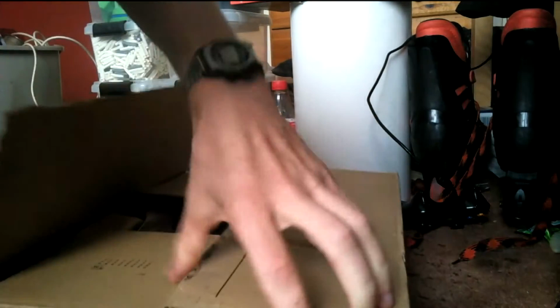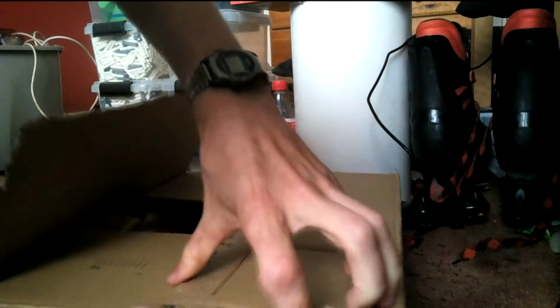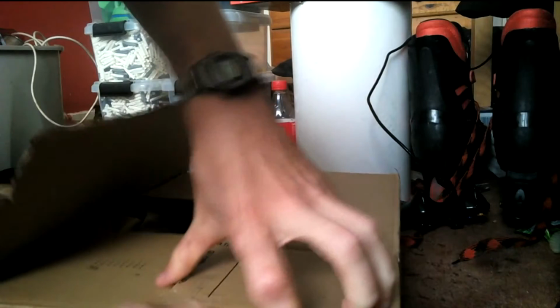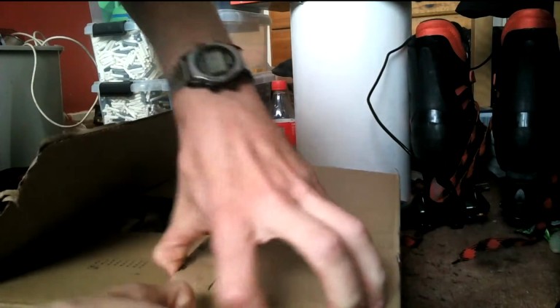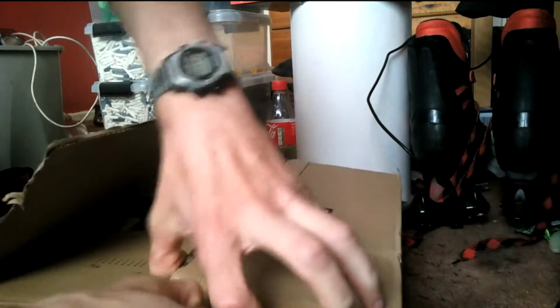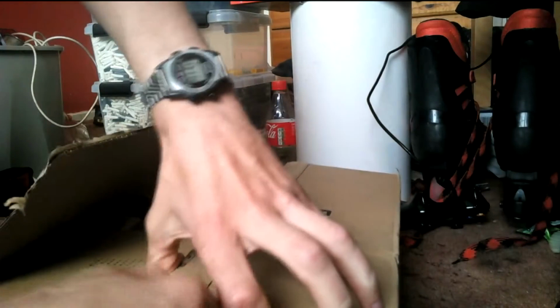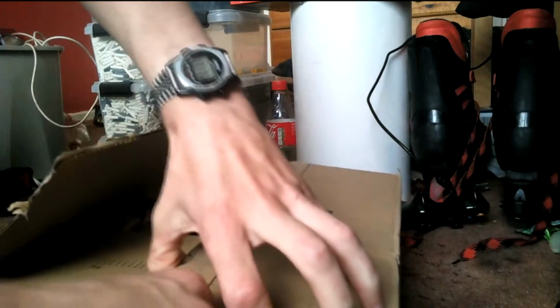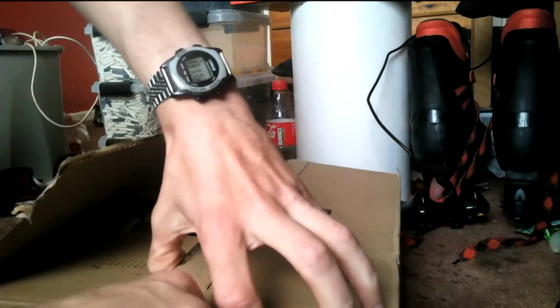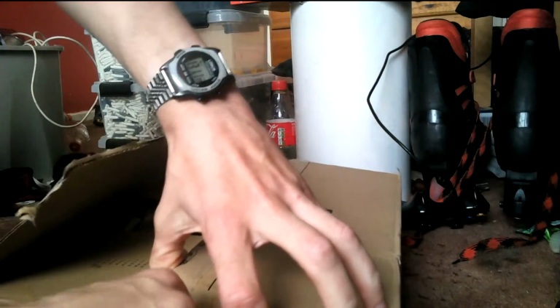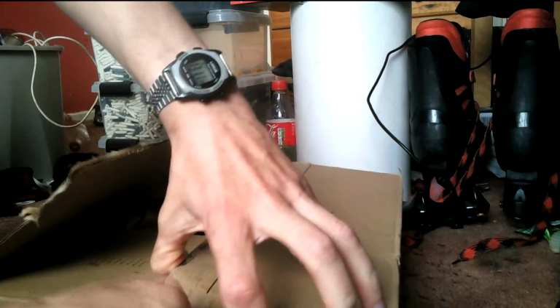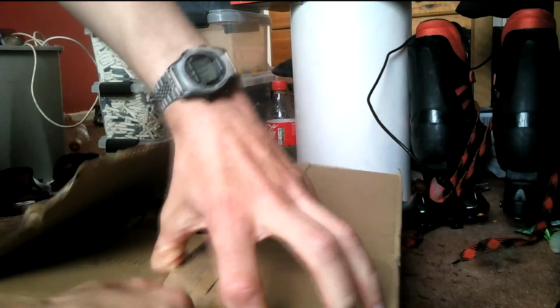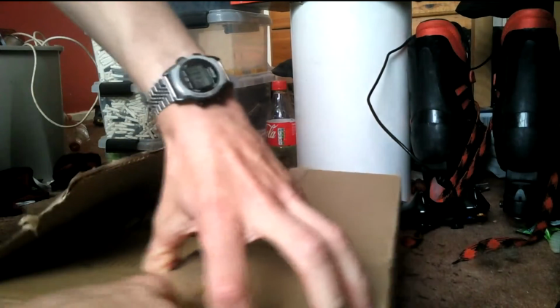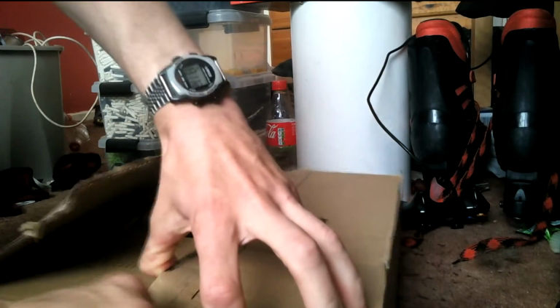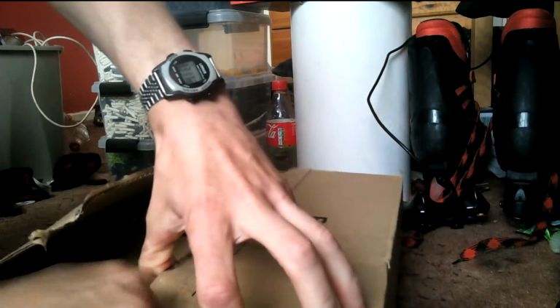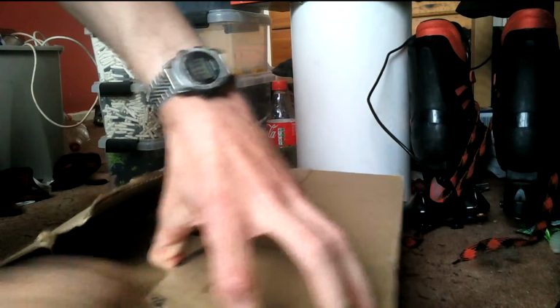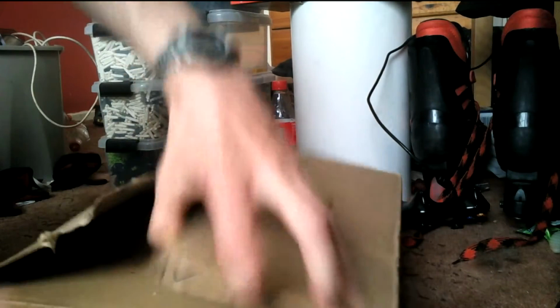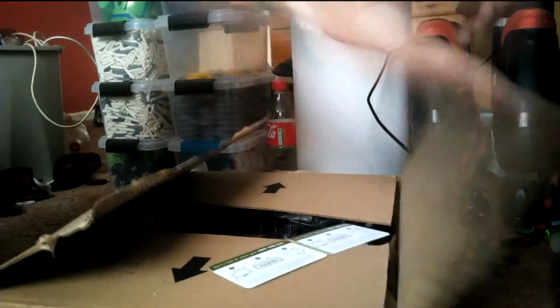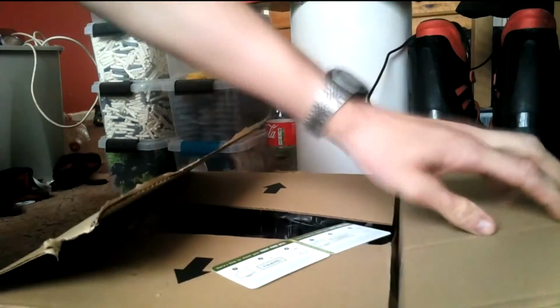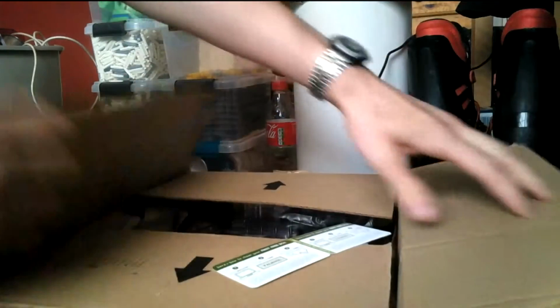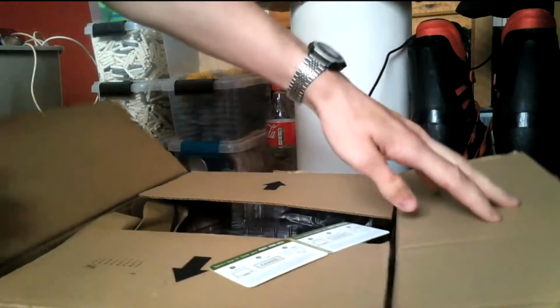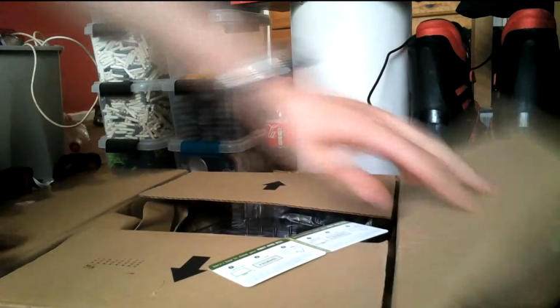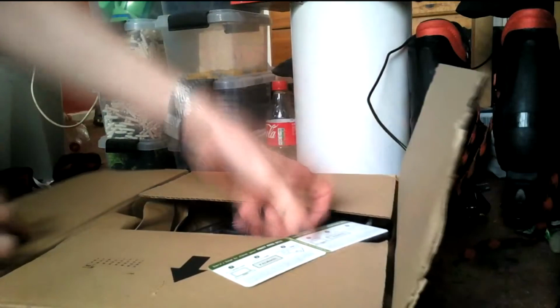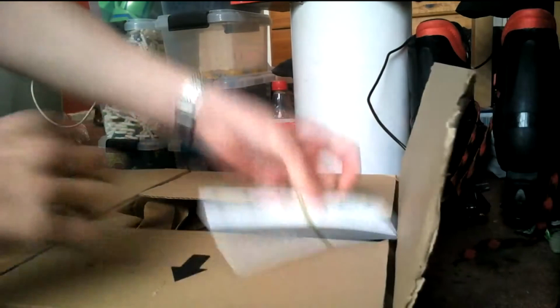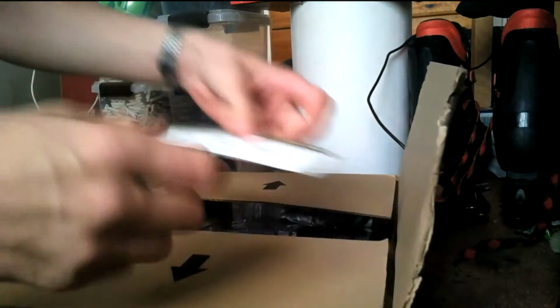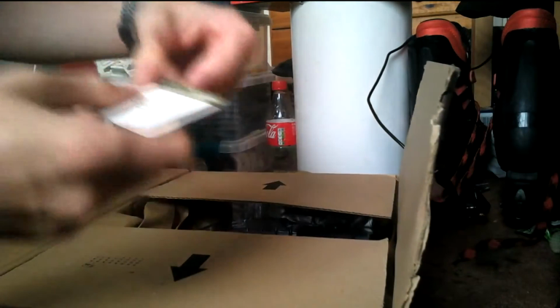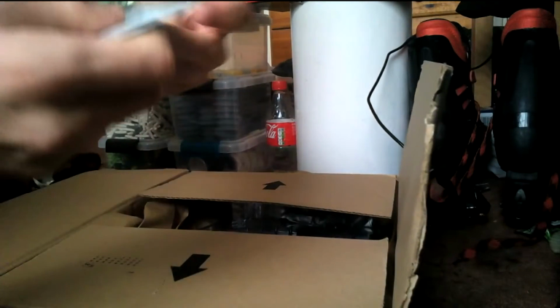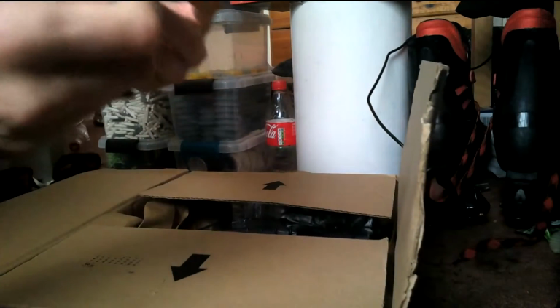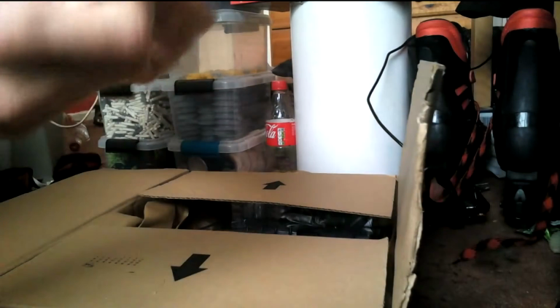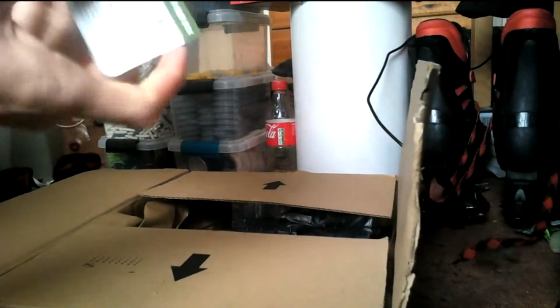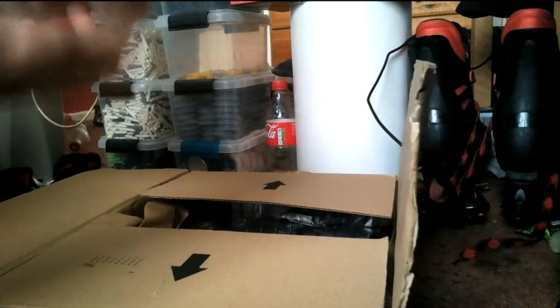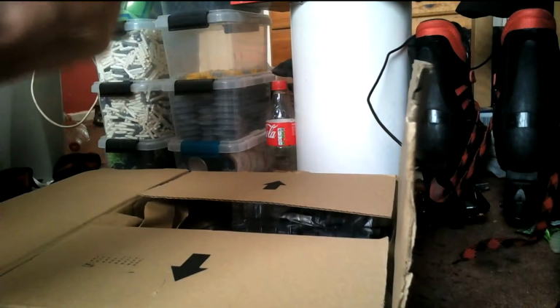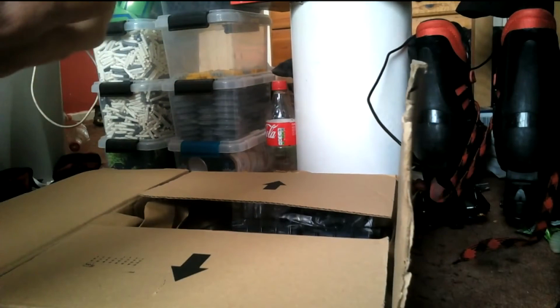Once in a while there's just a double box — that happens. Which is my favourite, do you think?